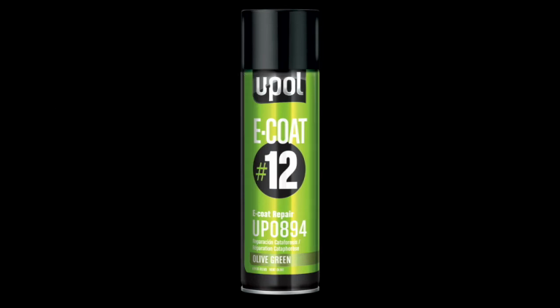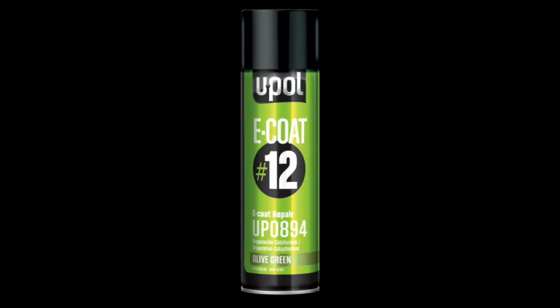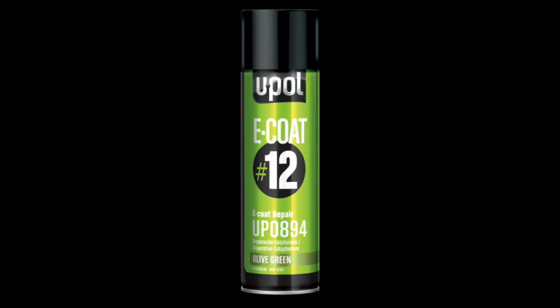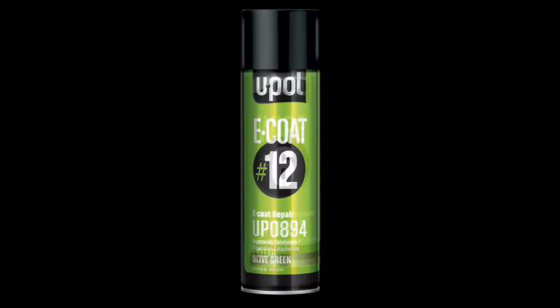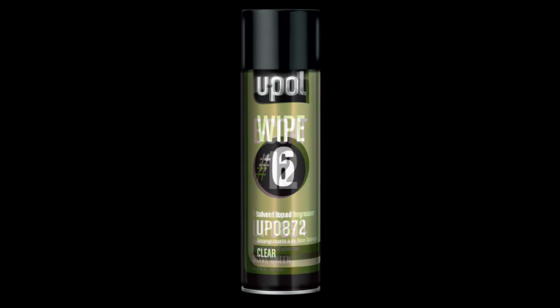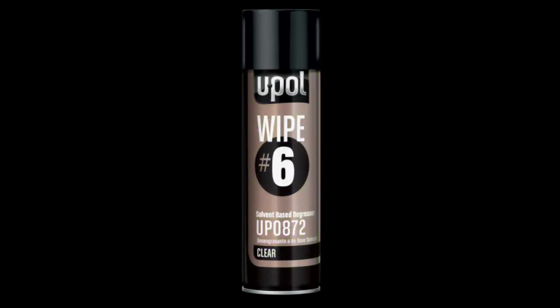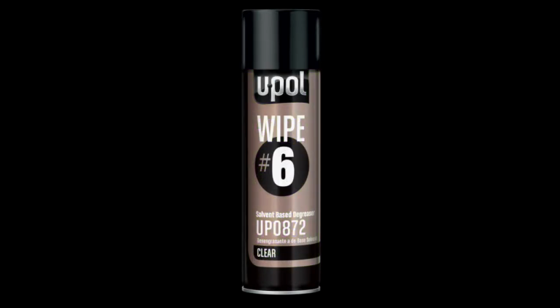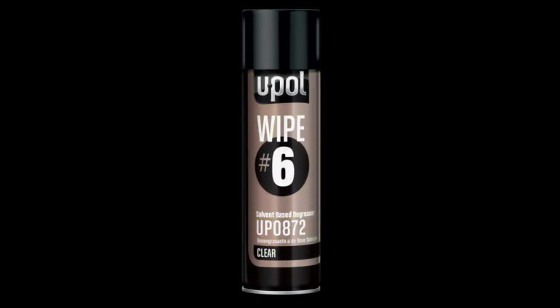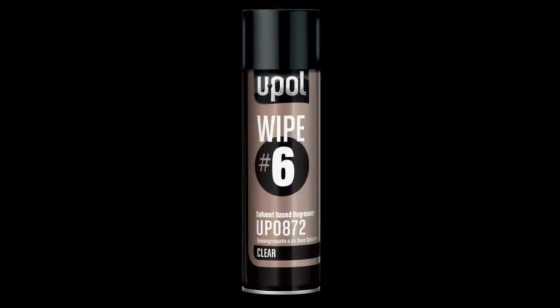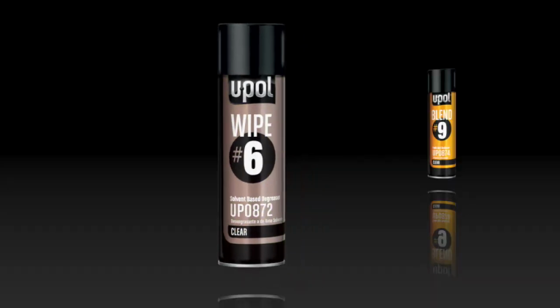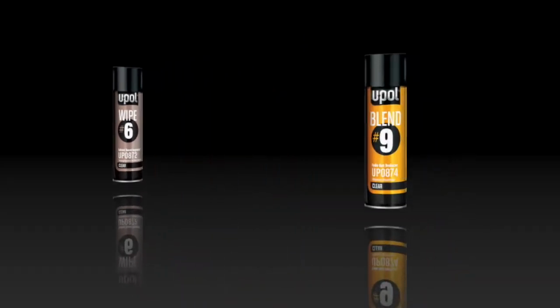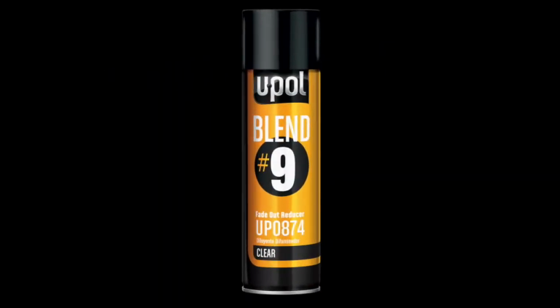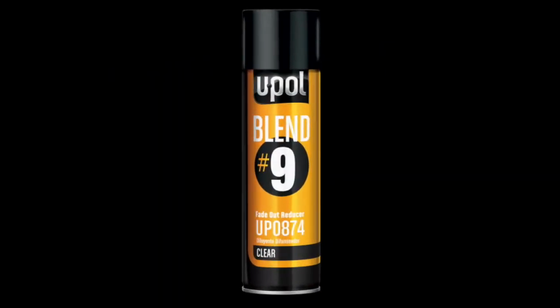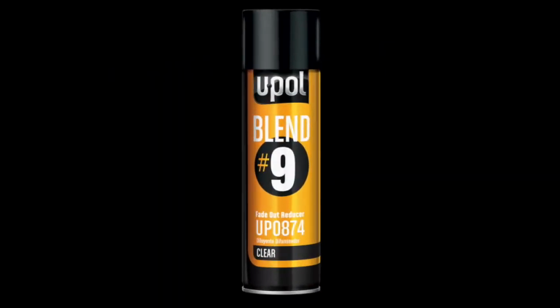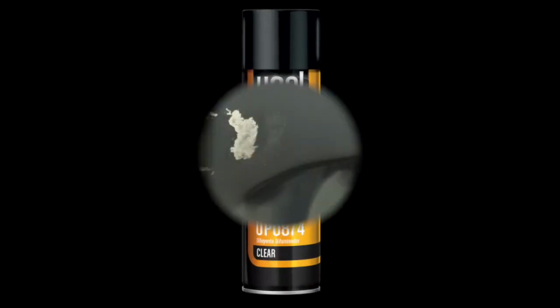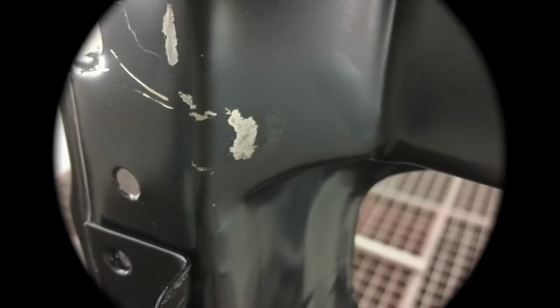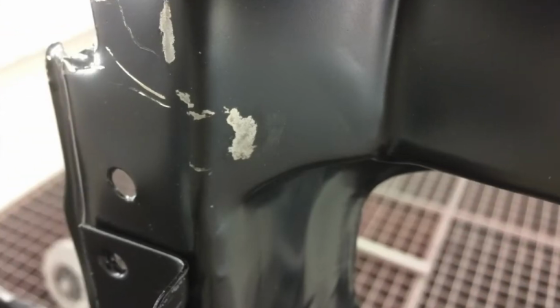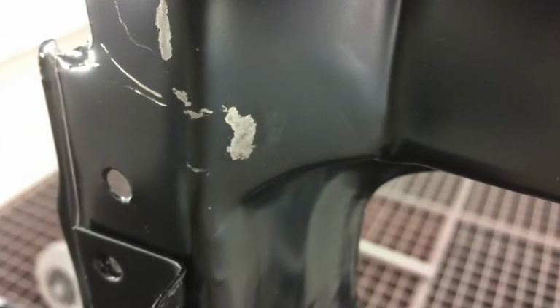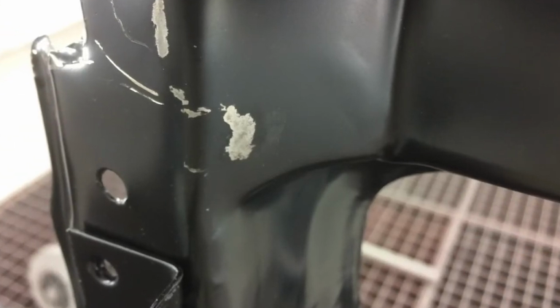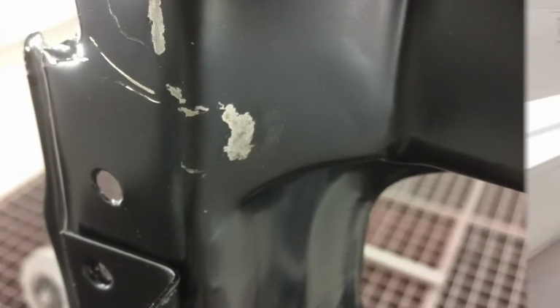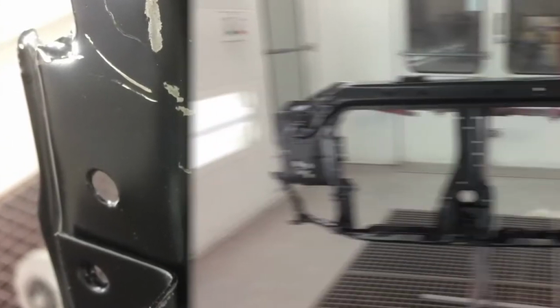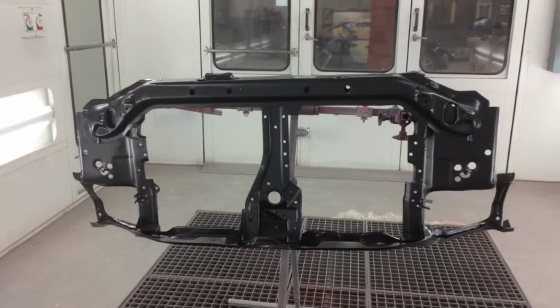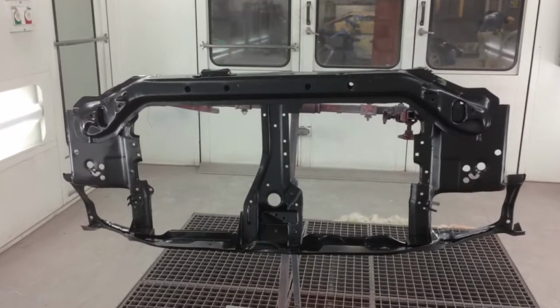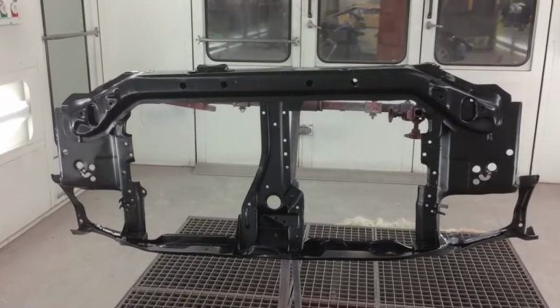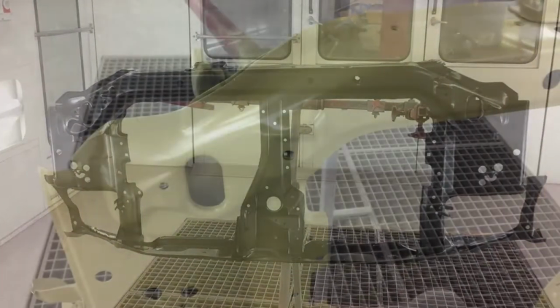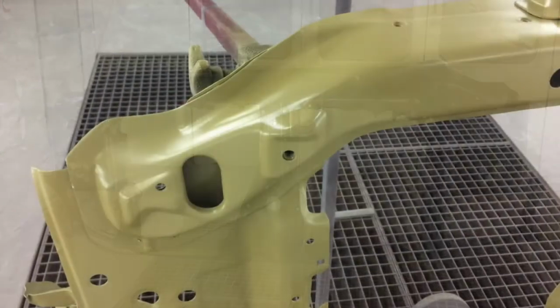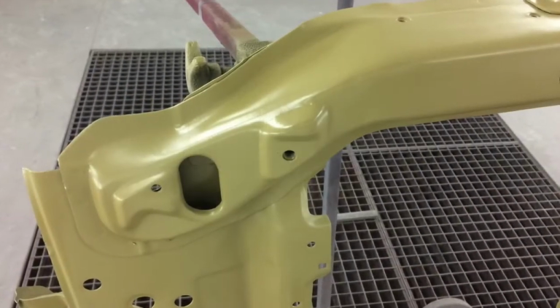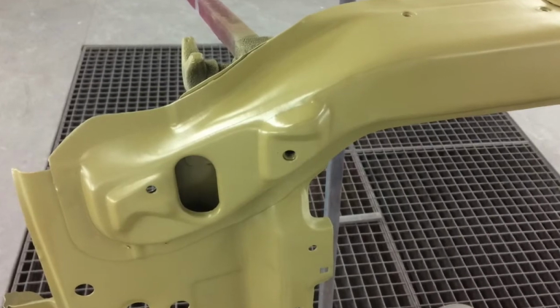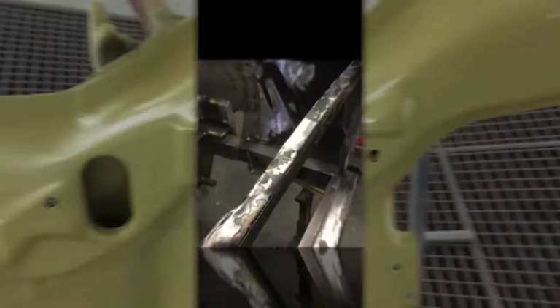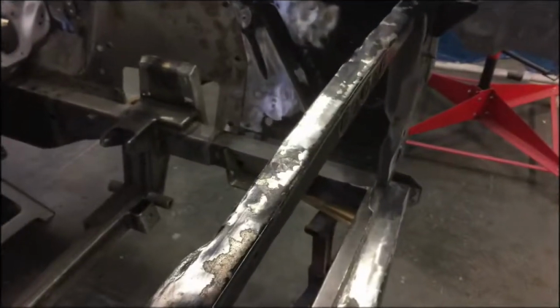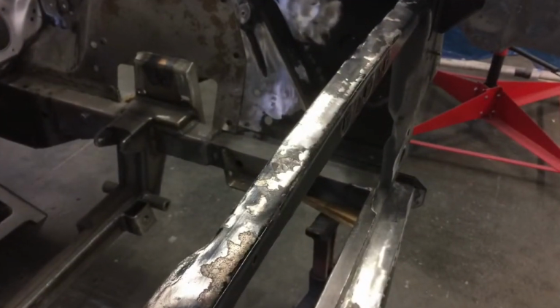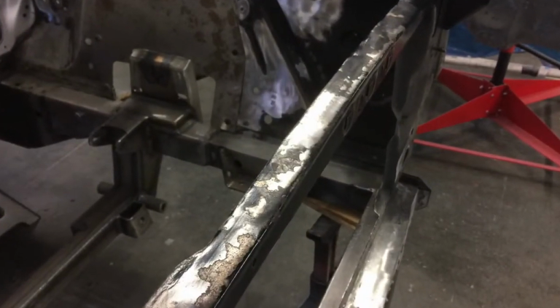In this short video, we'll demonstrate how to use E-coat 12, Wipe 6, and Blend 9 for repairing shipping damage and changing the color of a new factory core support, as well as an application on an existing front end restoration project.